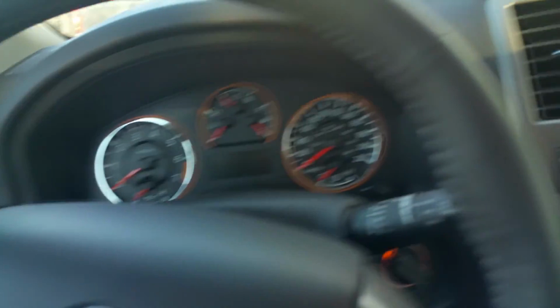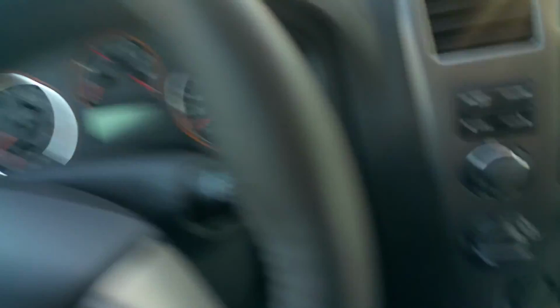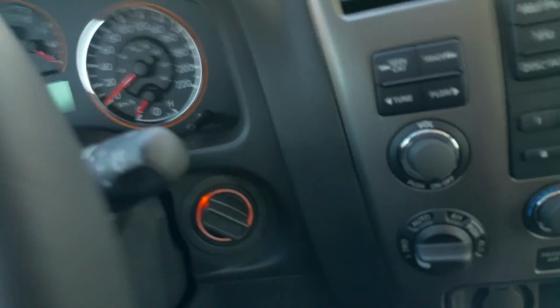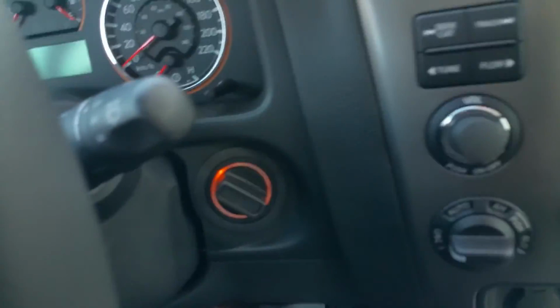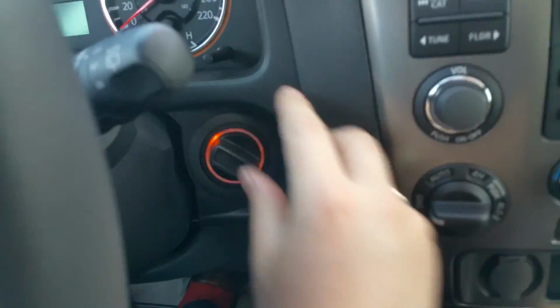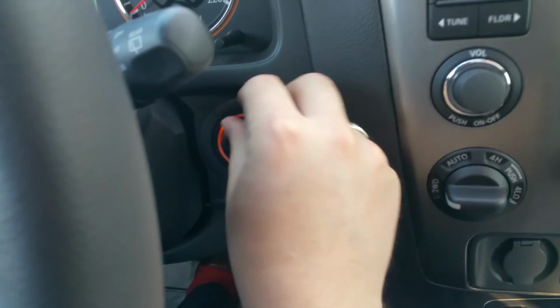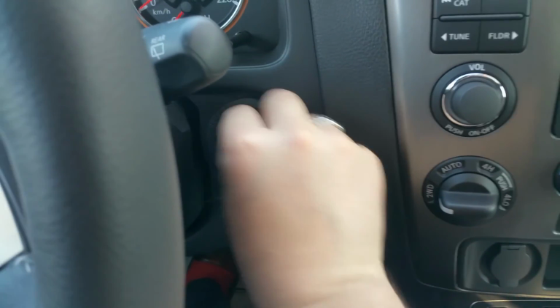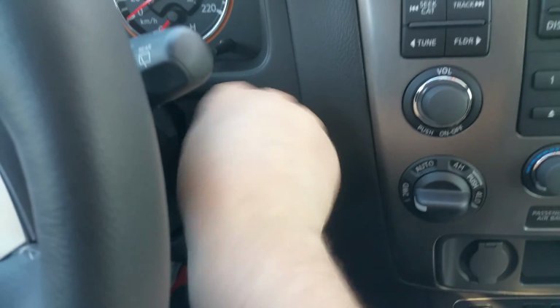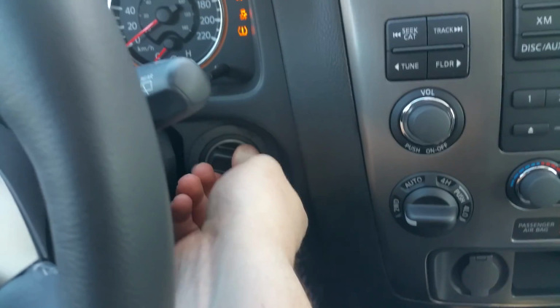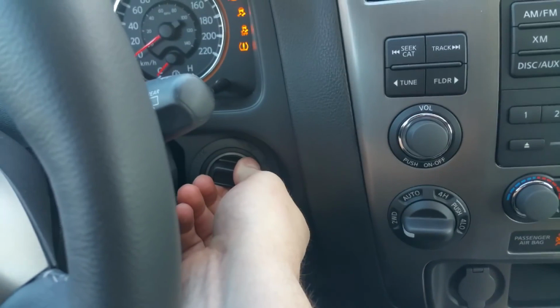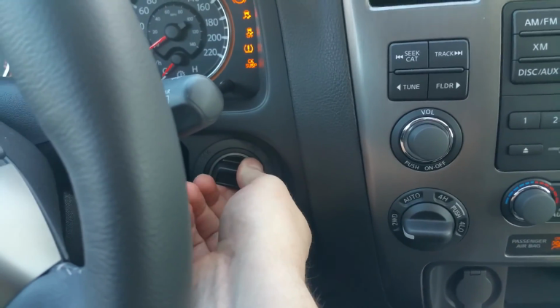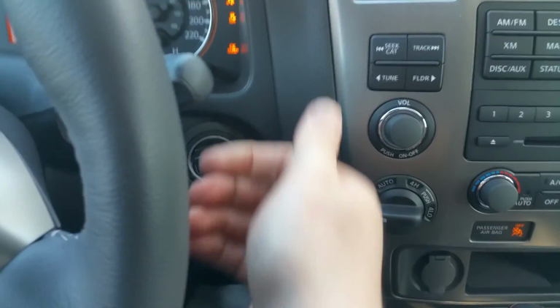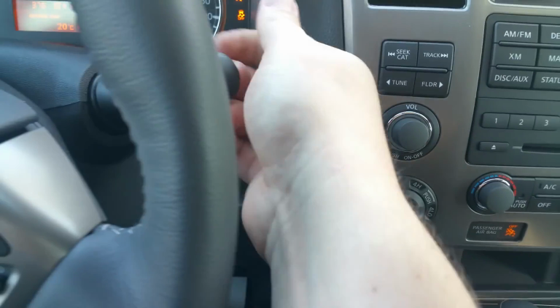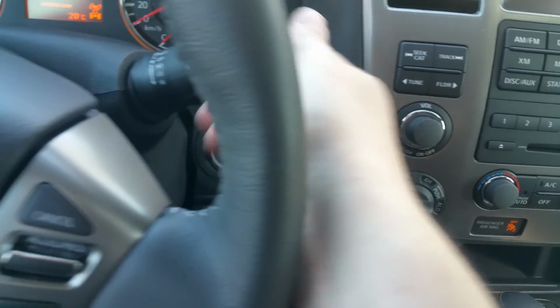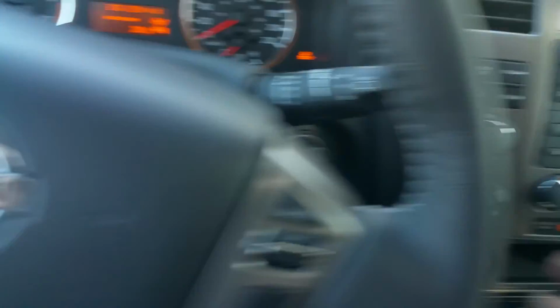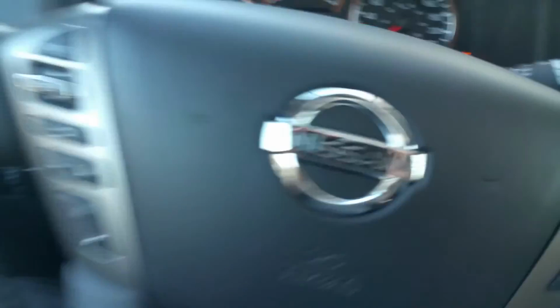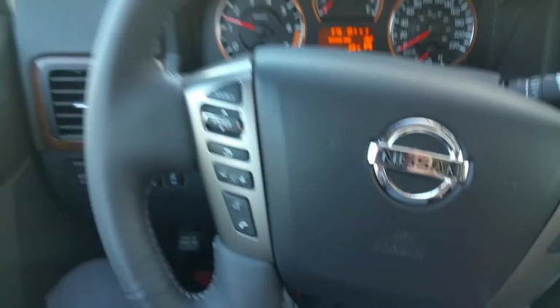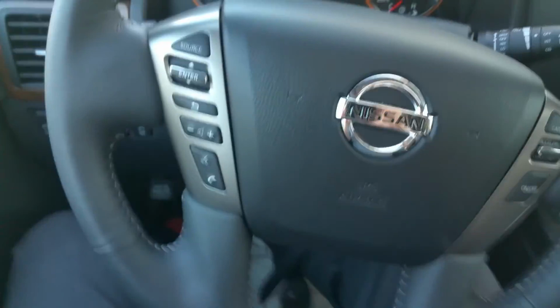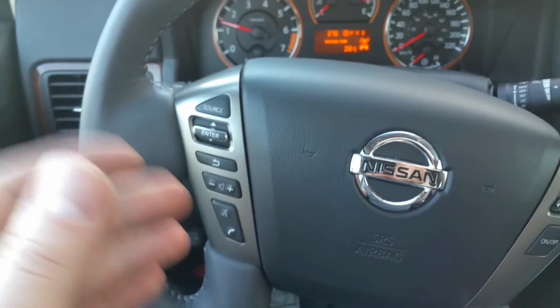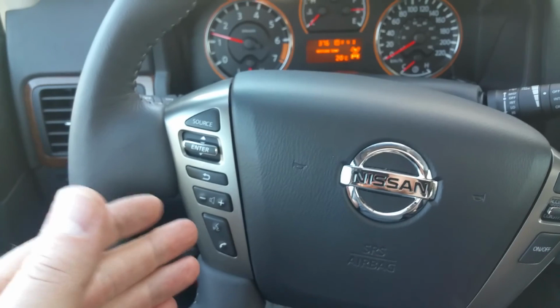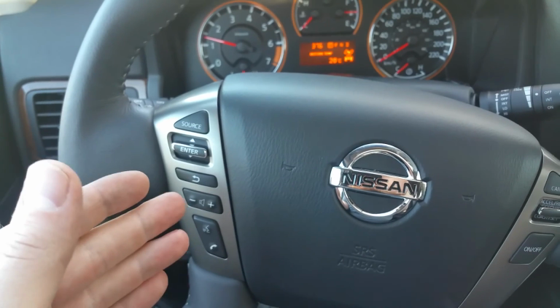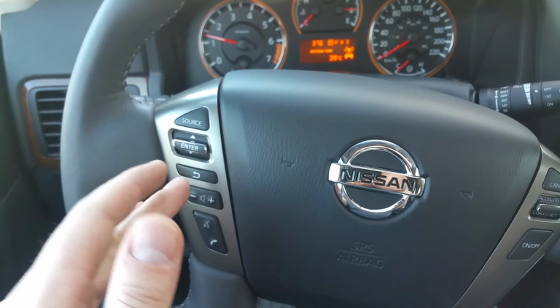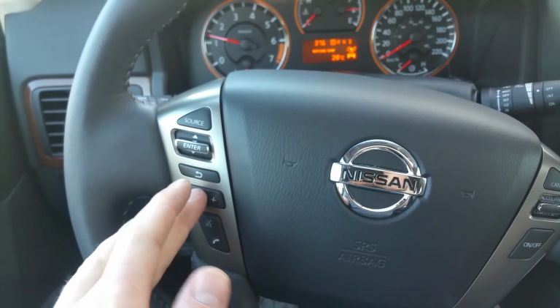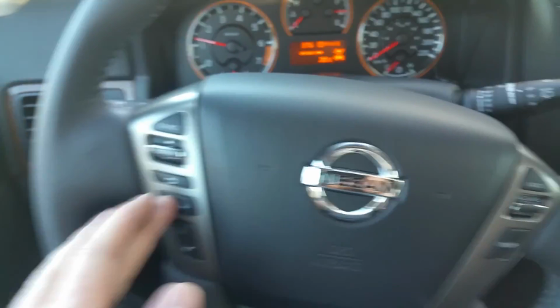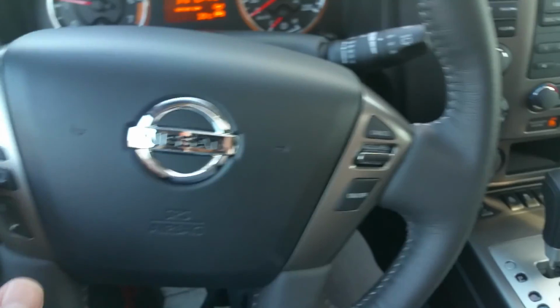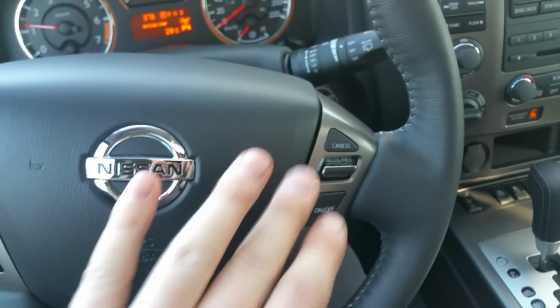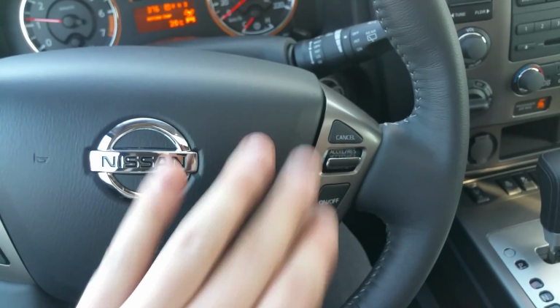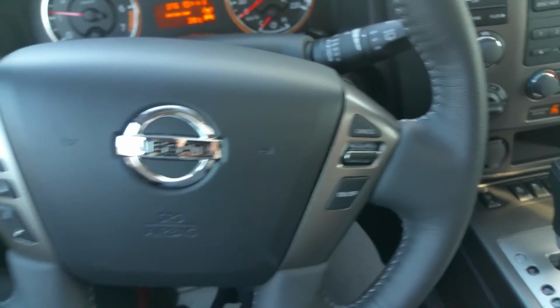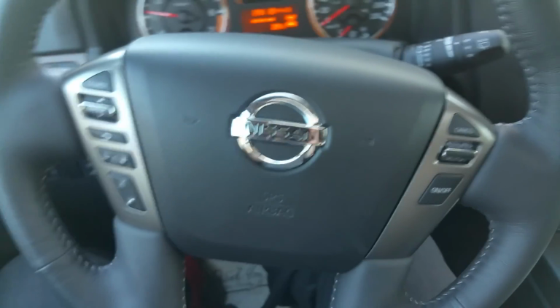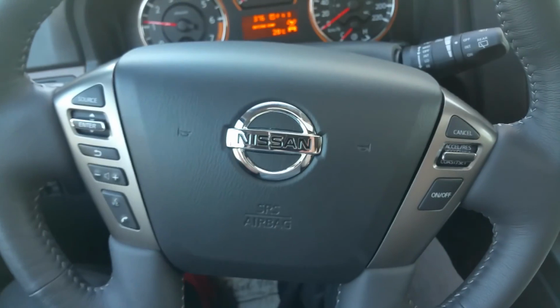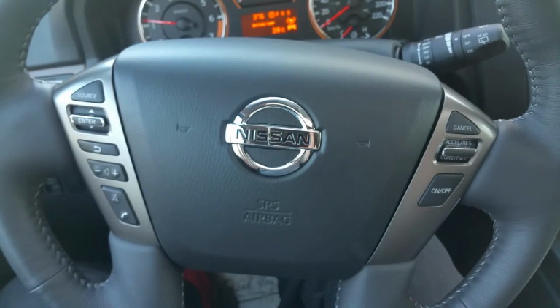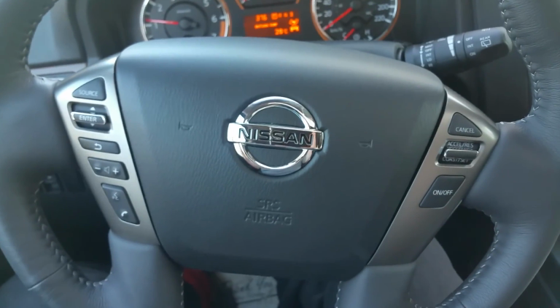So it does have the ignition like your Murano. On the steering wheel, we have our audio controls, Bluetooth controls, cruise controls — pretty much everything.